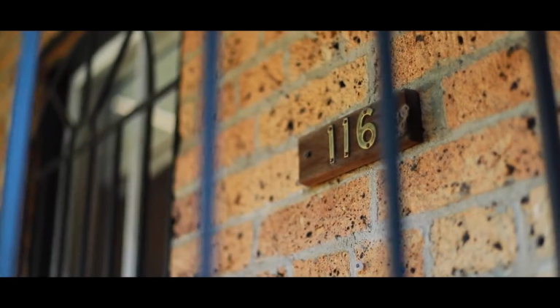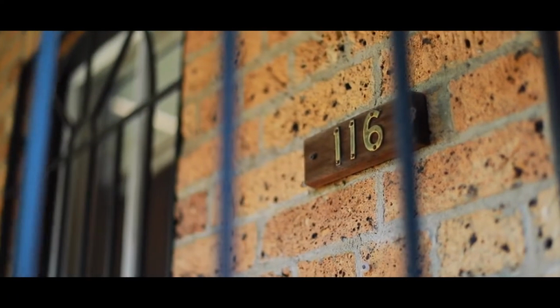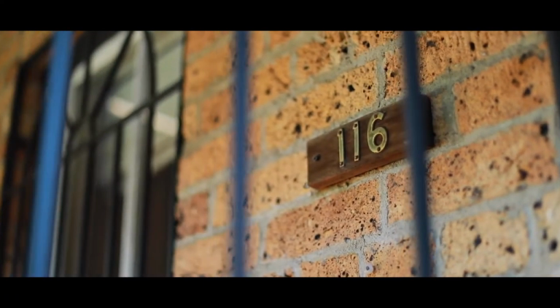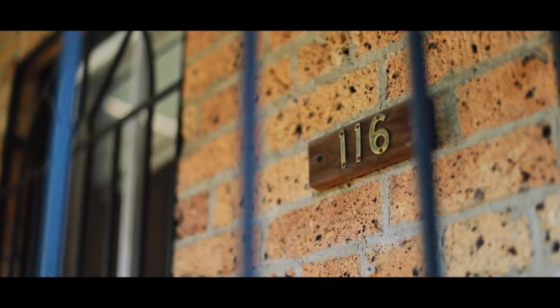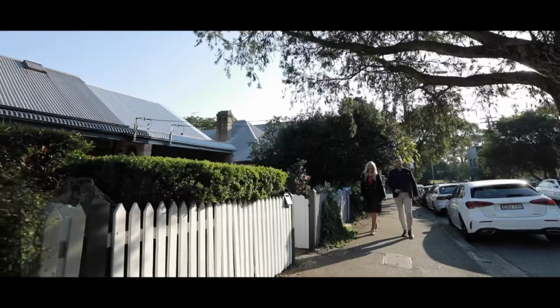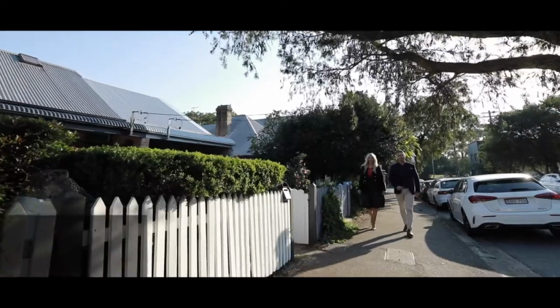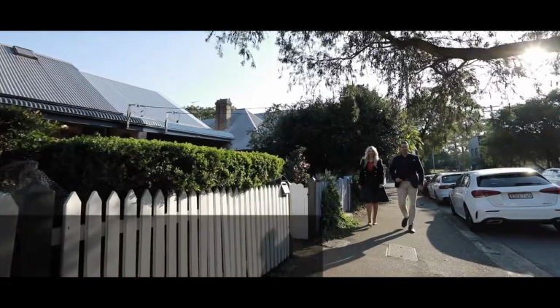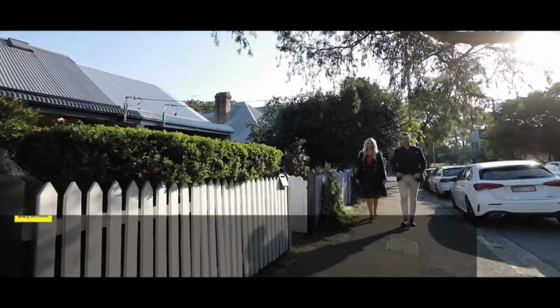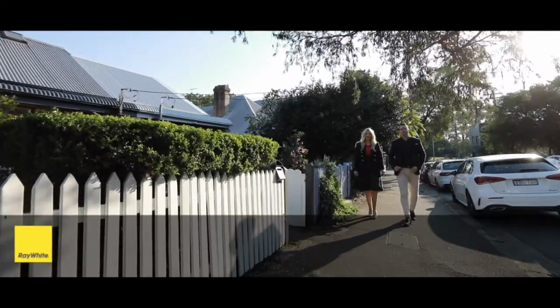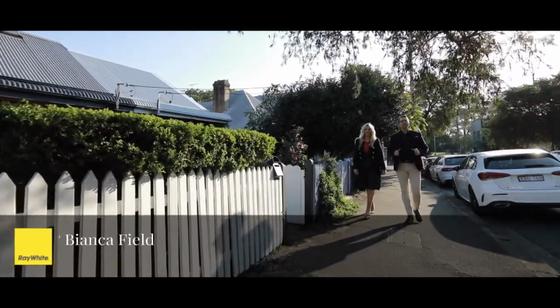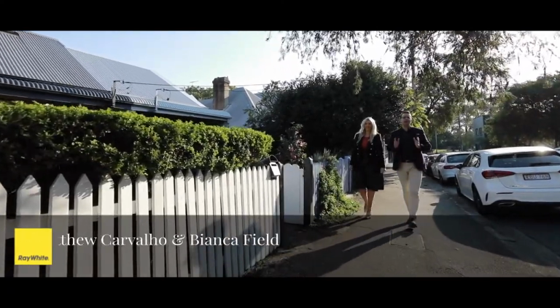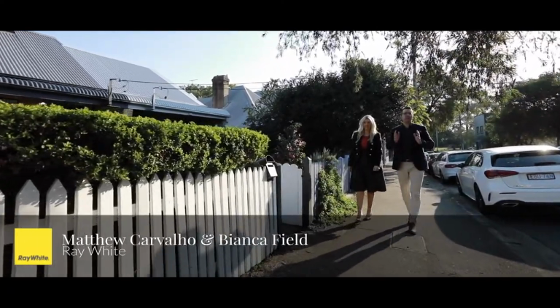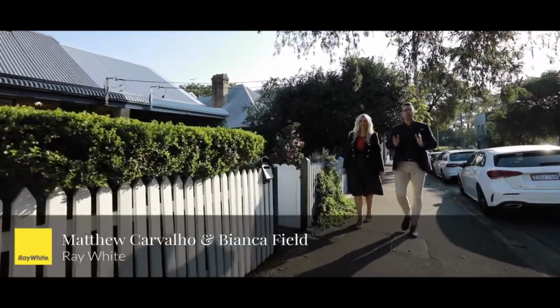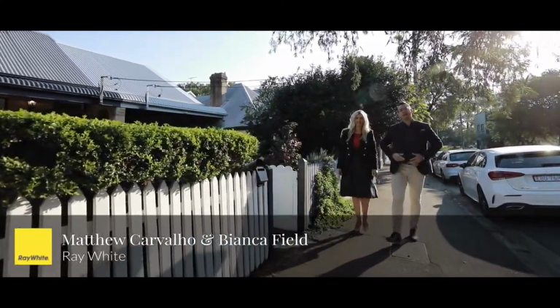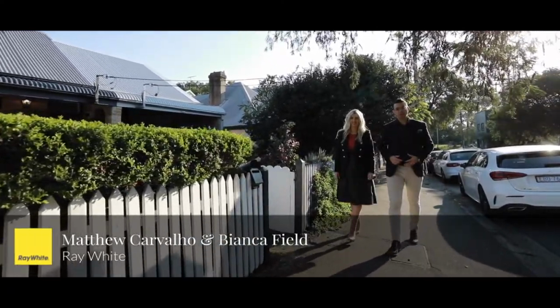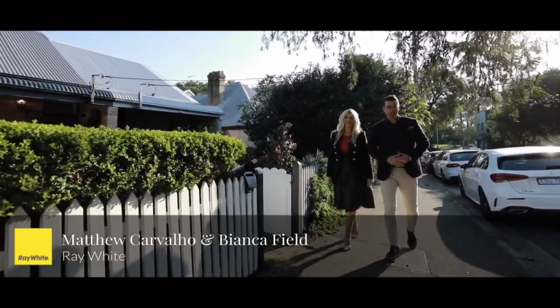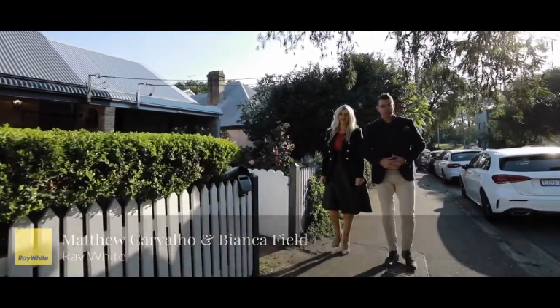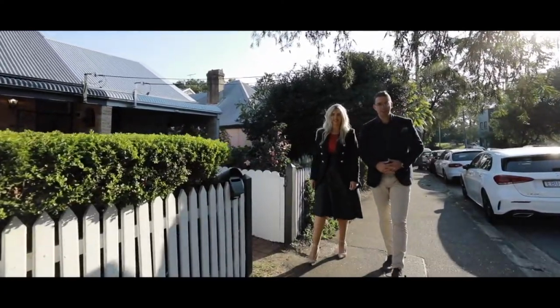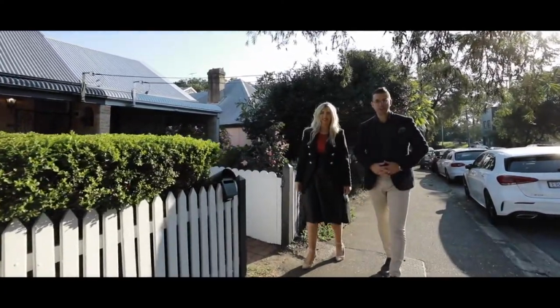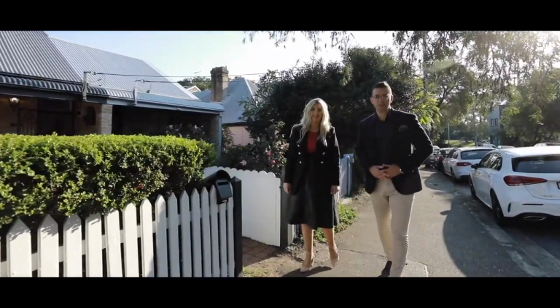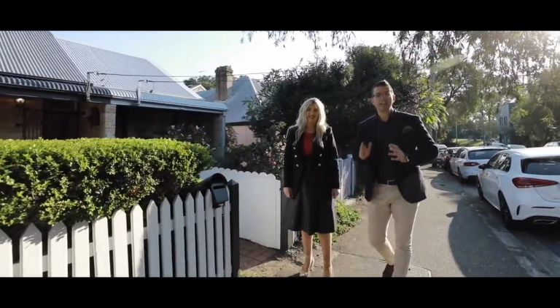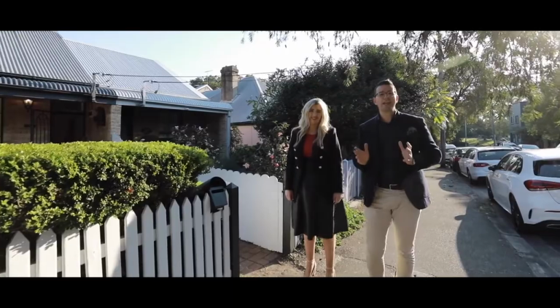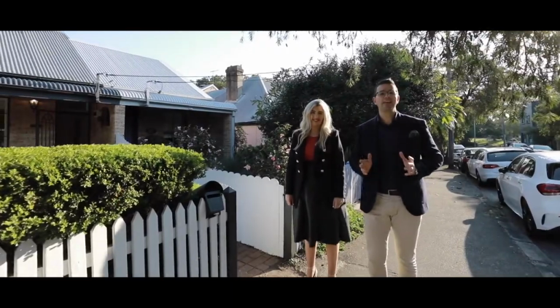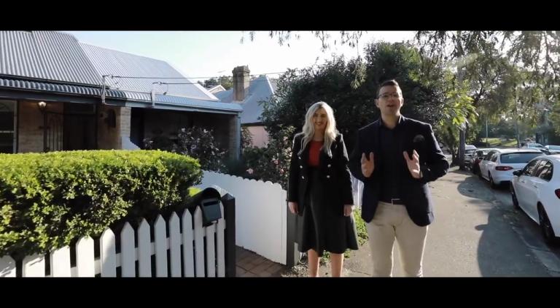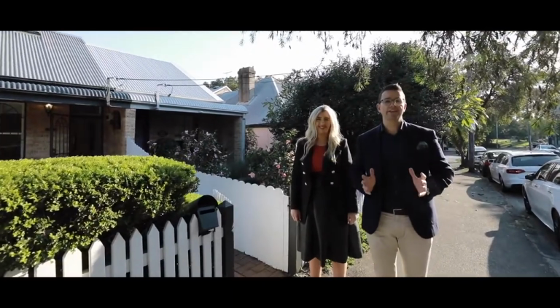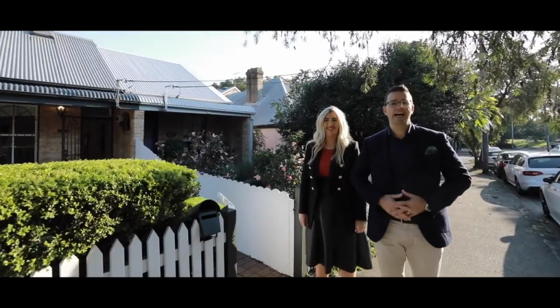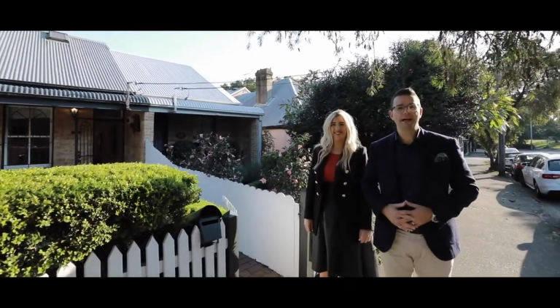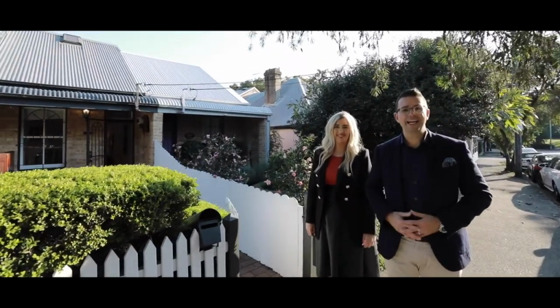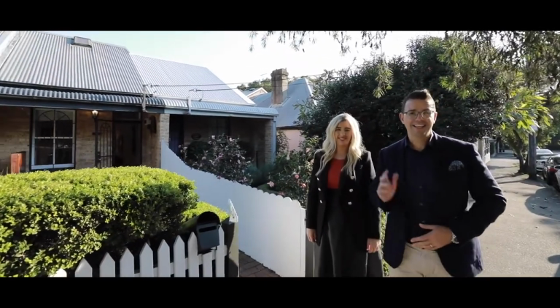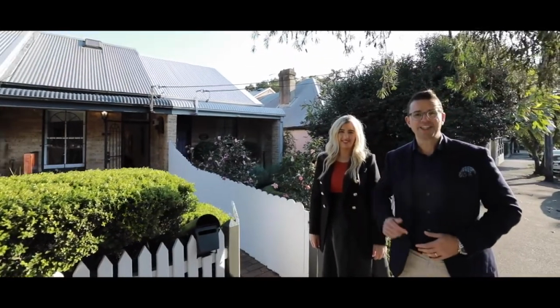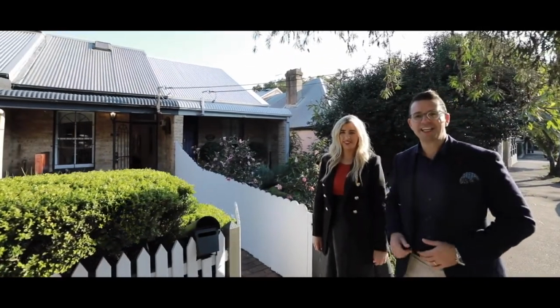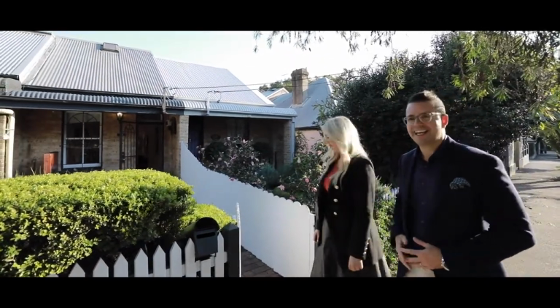Hi everyone, it's Matthew Cavallo and Bianca Field. We have the most charming workers cottage to show you, located right here in the heart of Balmain. Let's go check it out.